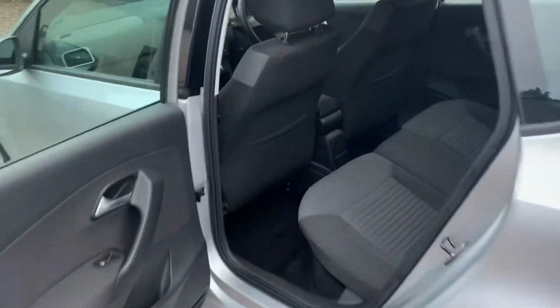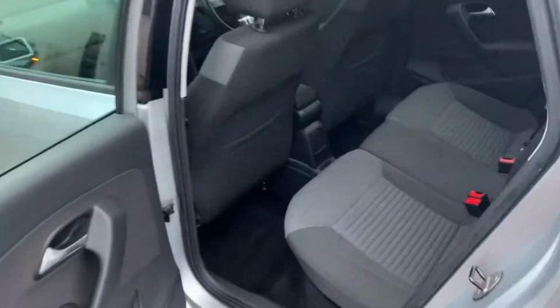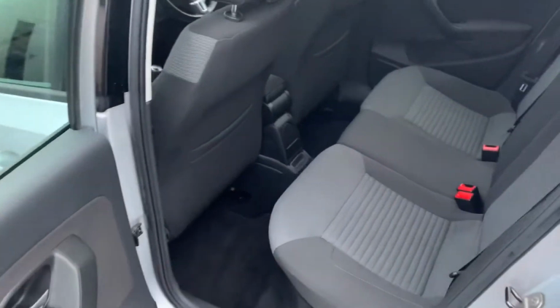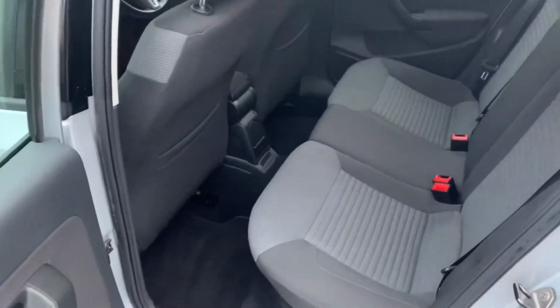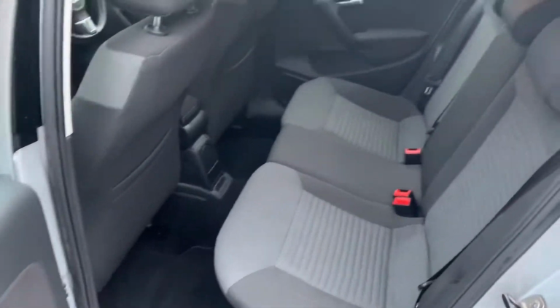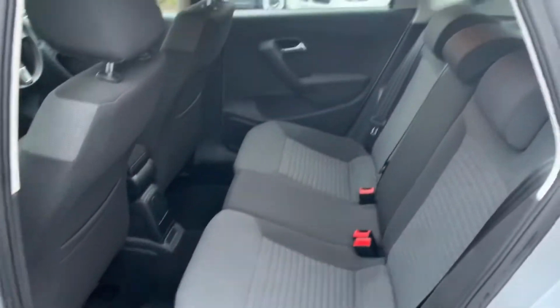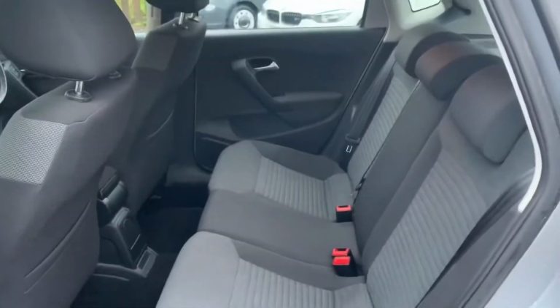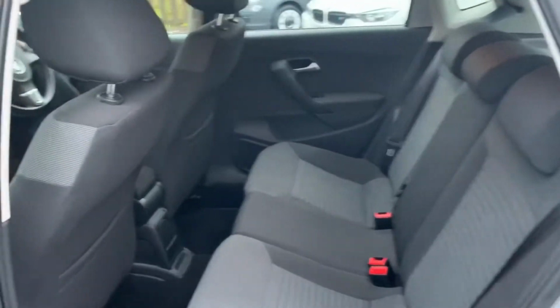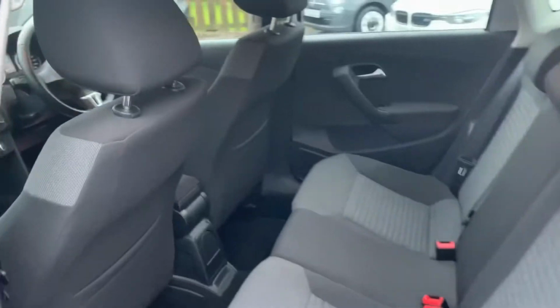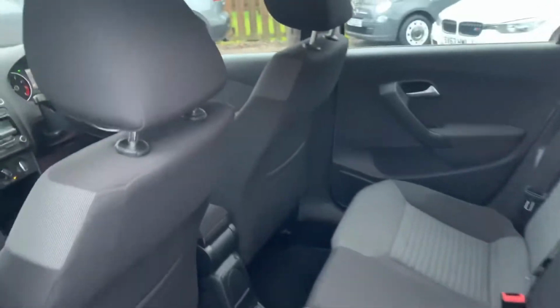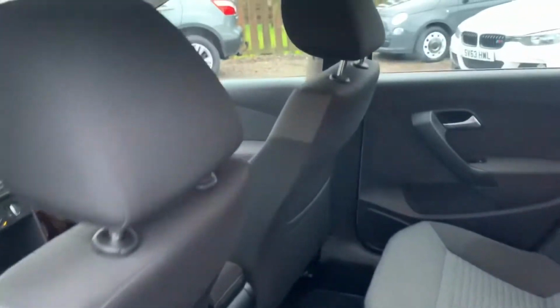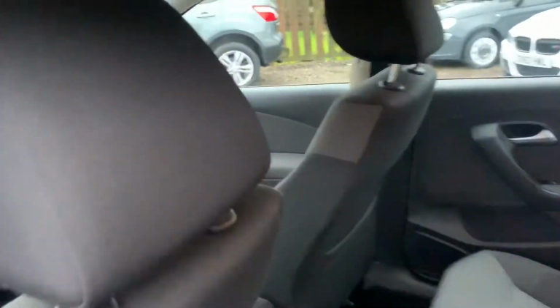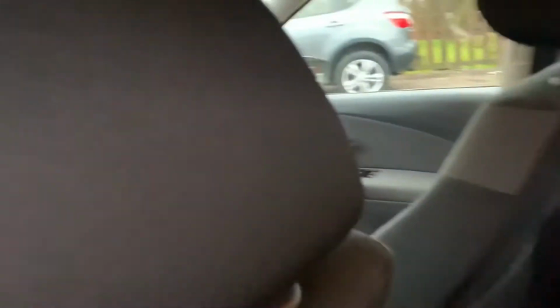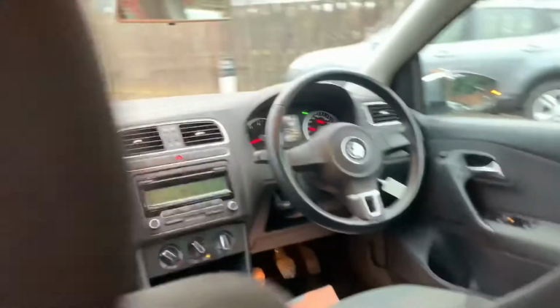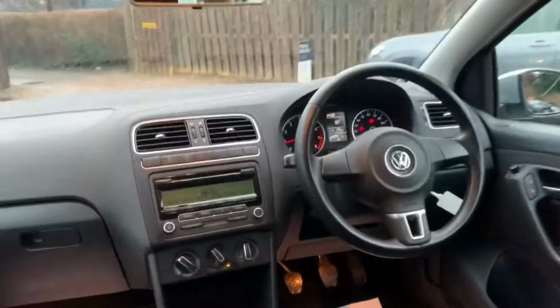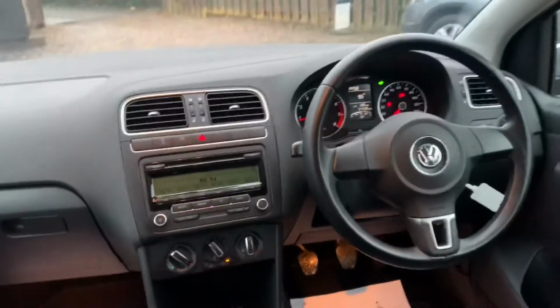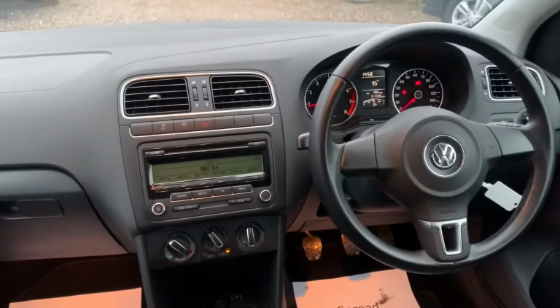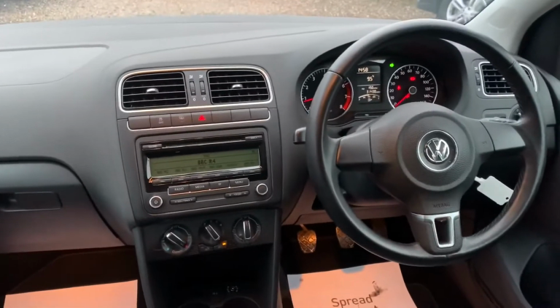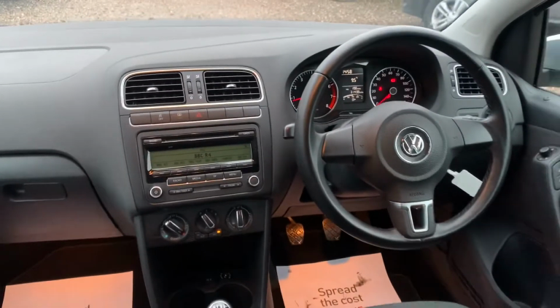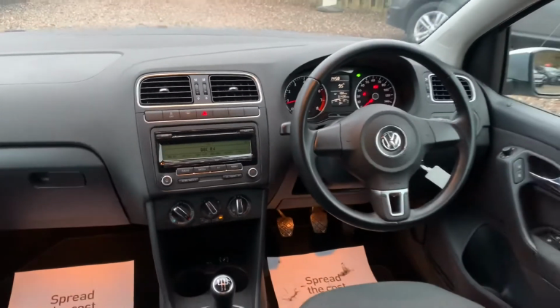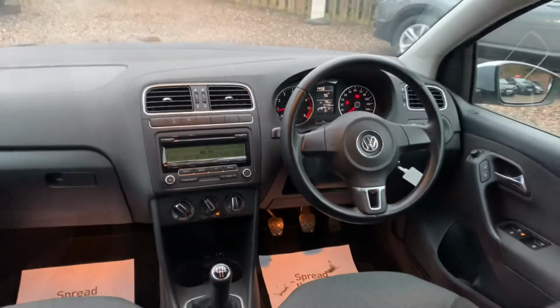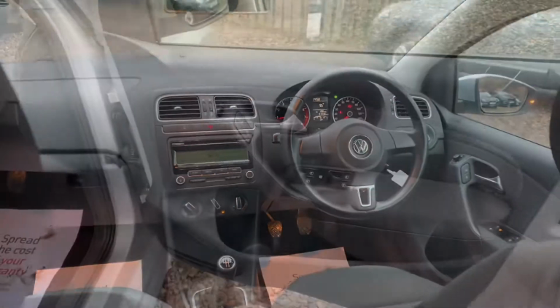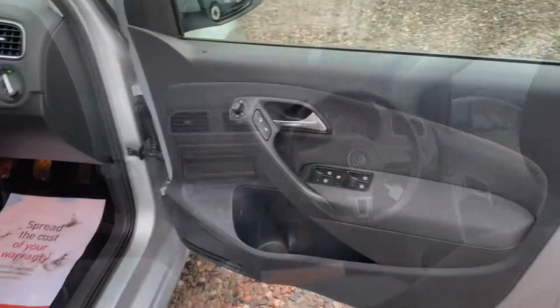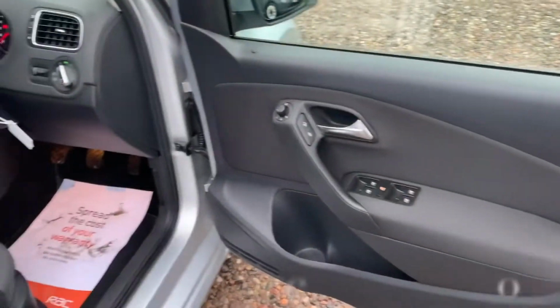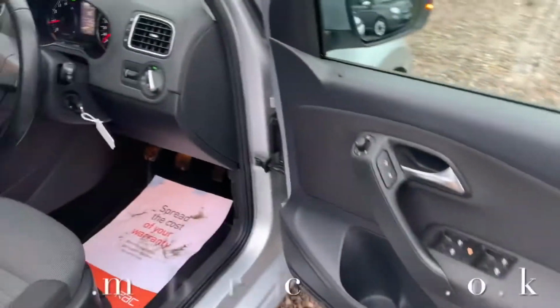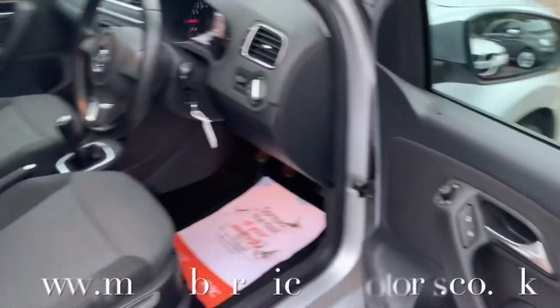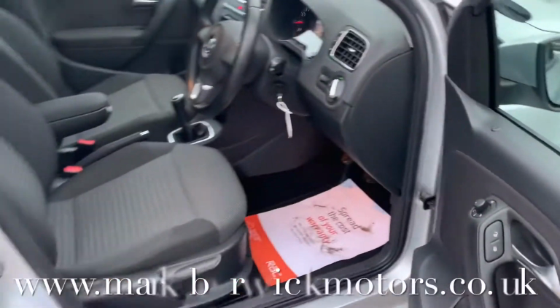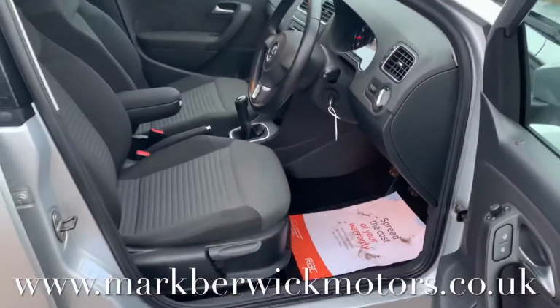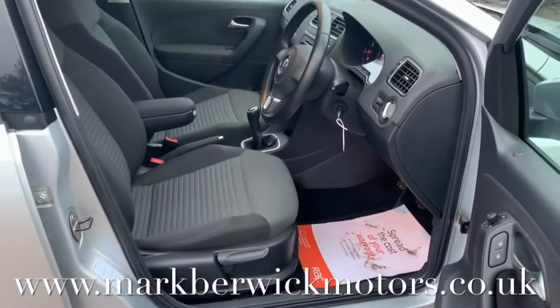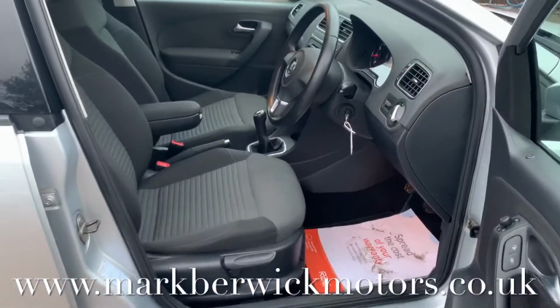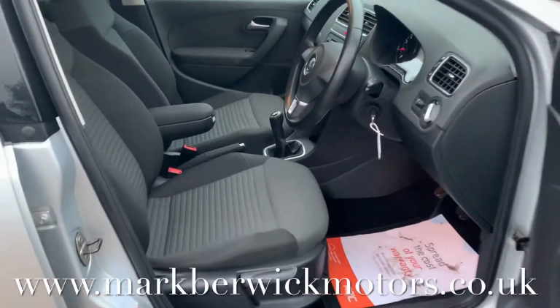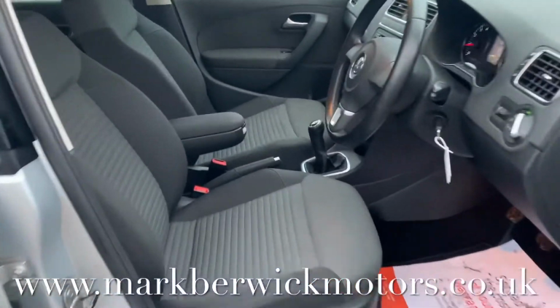Great access to the back seats, windows that are deep, and roof height is very good also. The trim's in brilliant order. The driver's seat and steering column are height adjustable for your comfort.